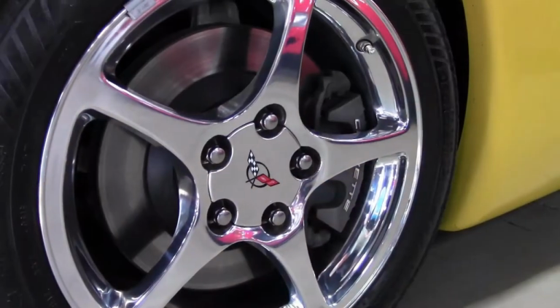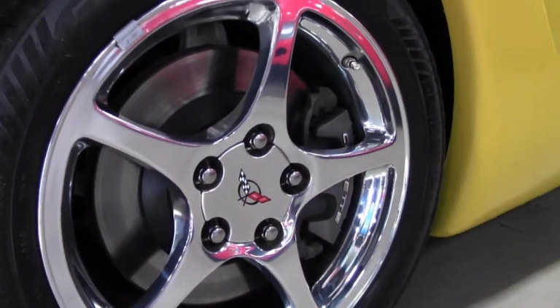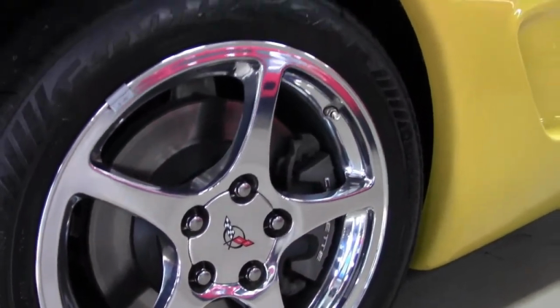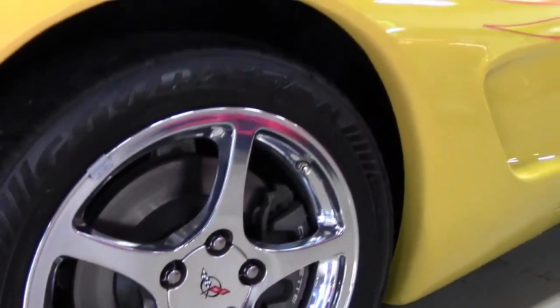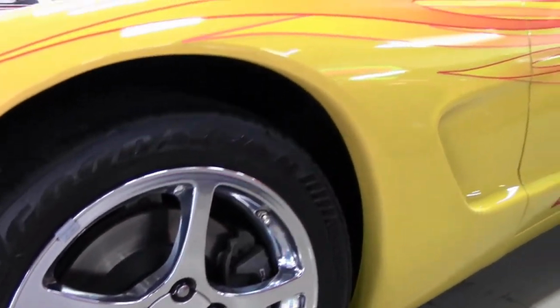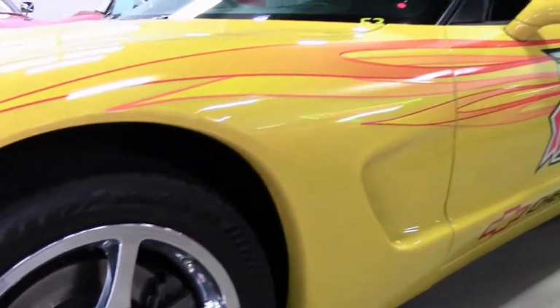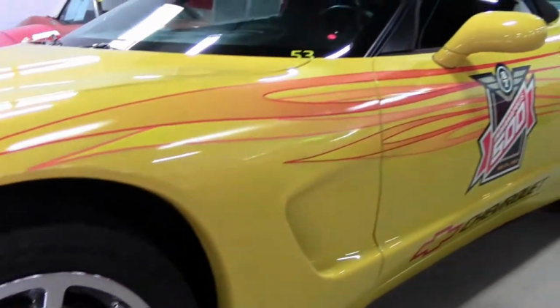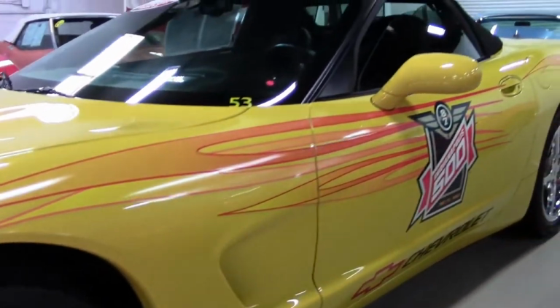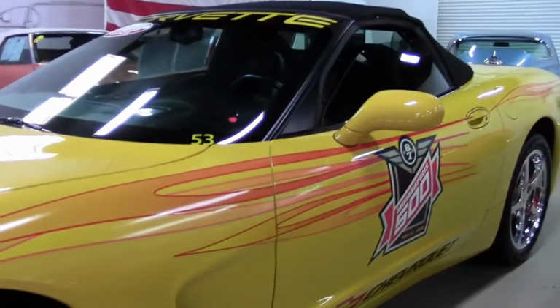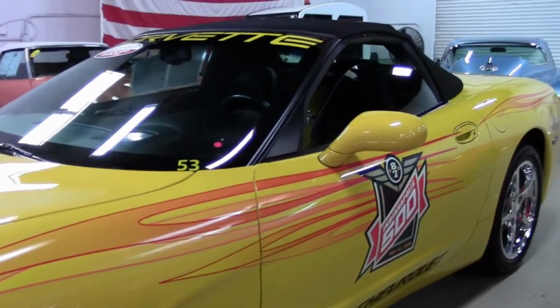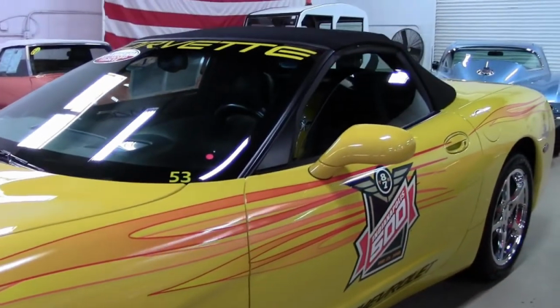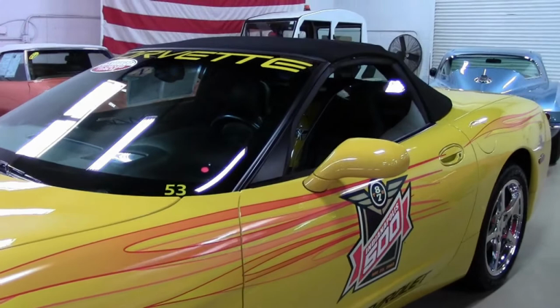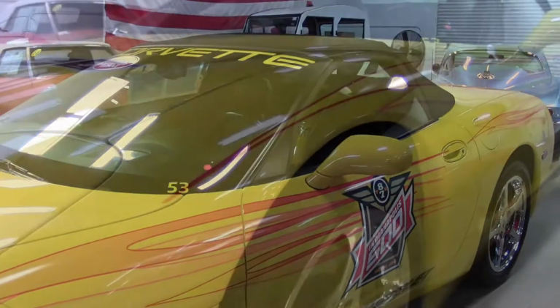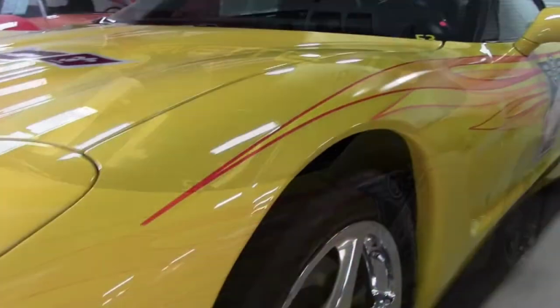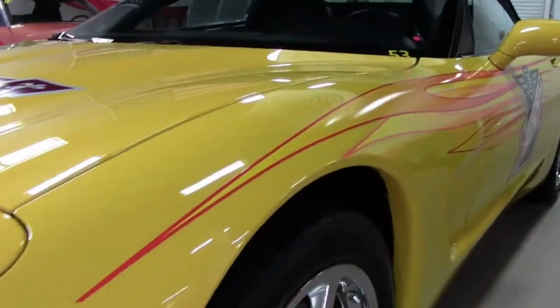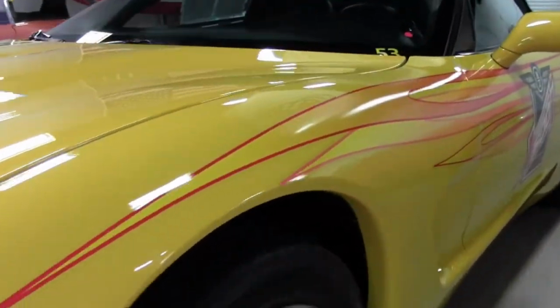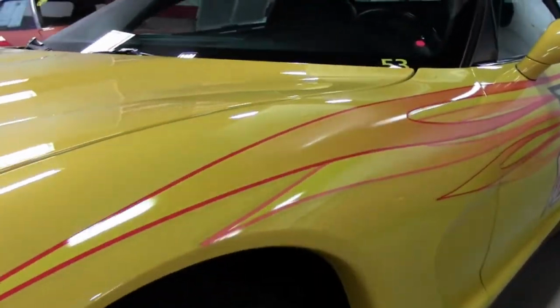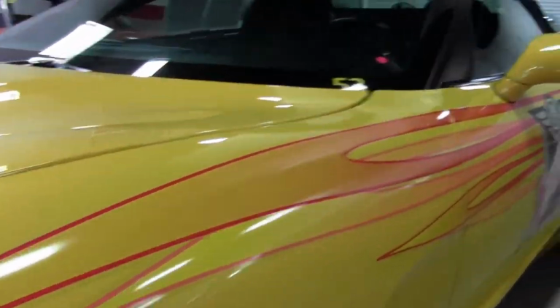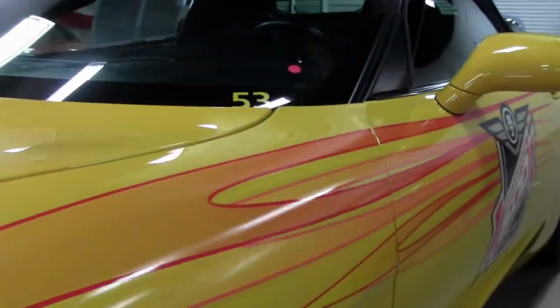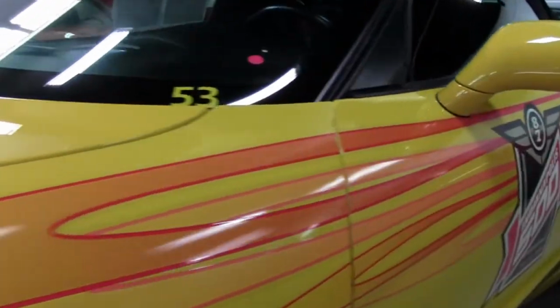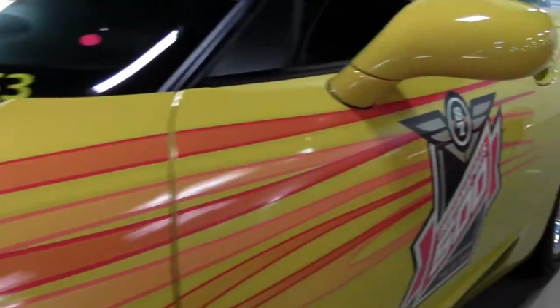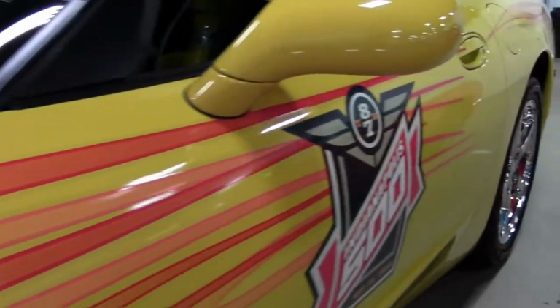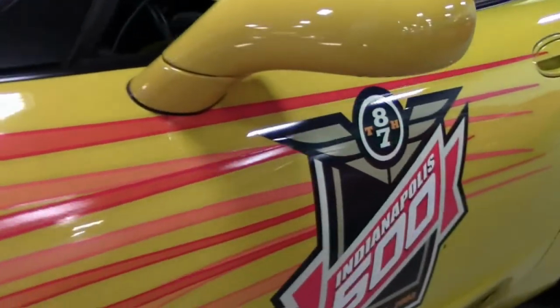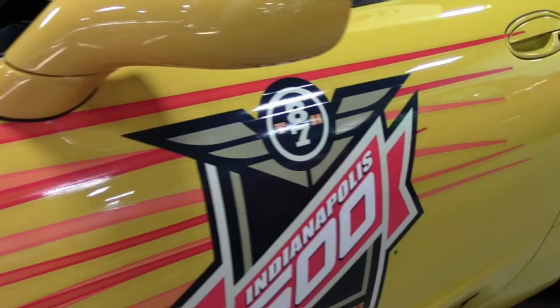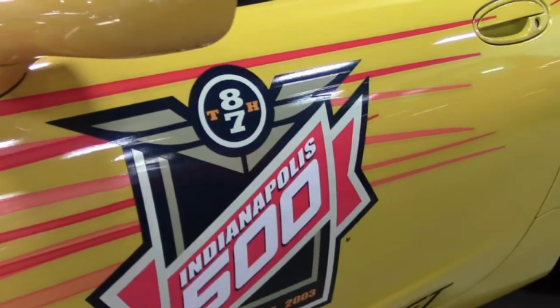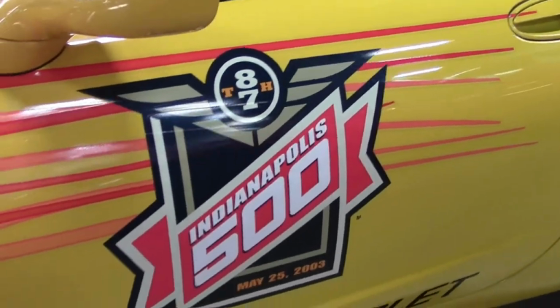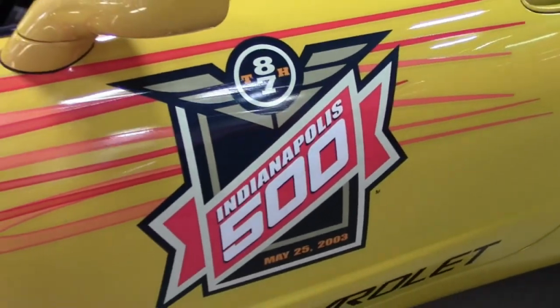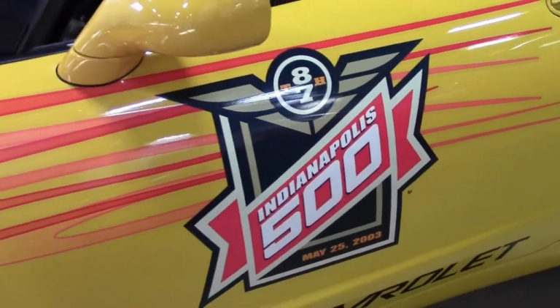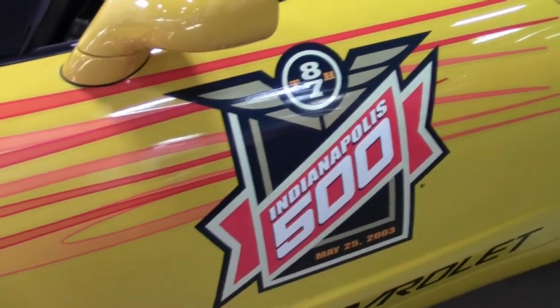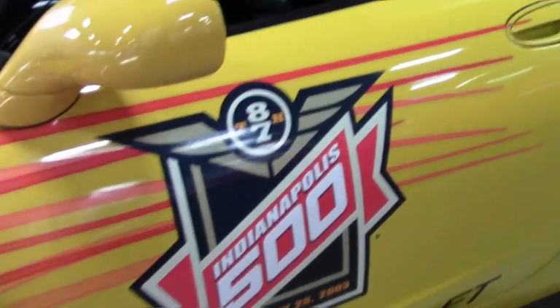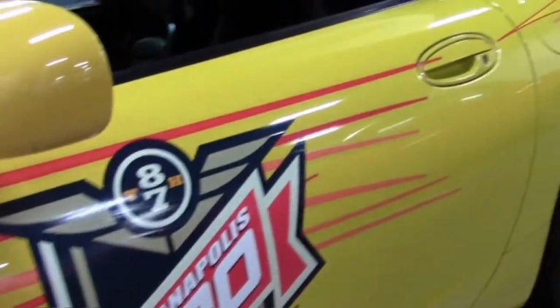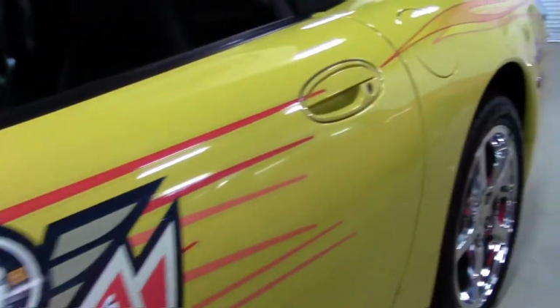Ready for you to take home. This is a beautiful millennium yellow exterior. It has the black interior and a beautiful black convertible top. Under the hood, you'll find a 350-horsepower LS1 engine. It has automatic transmission and a posi rear end.